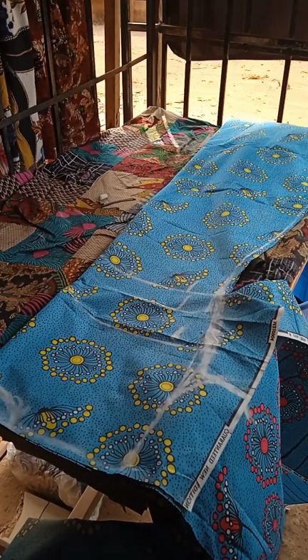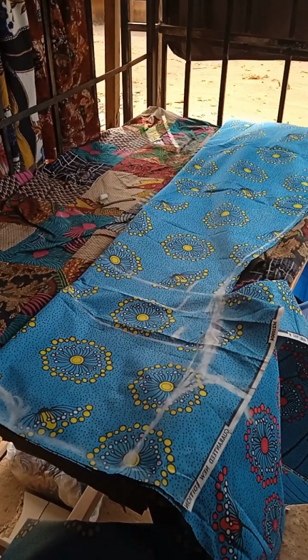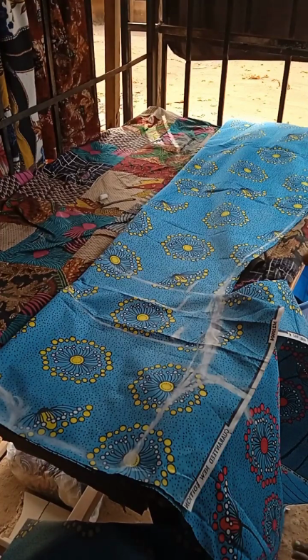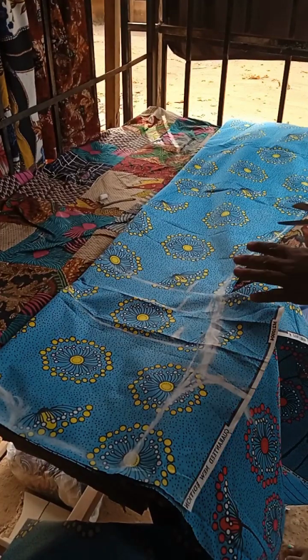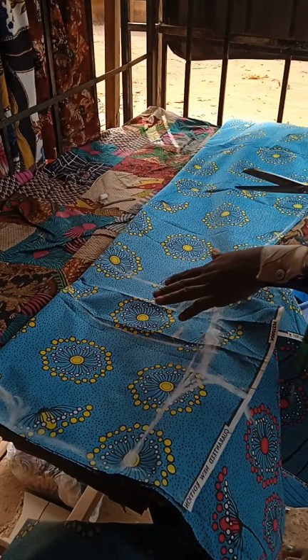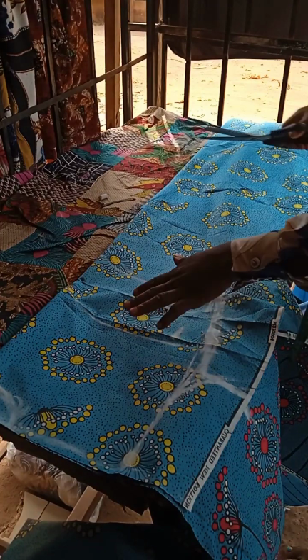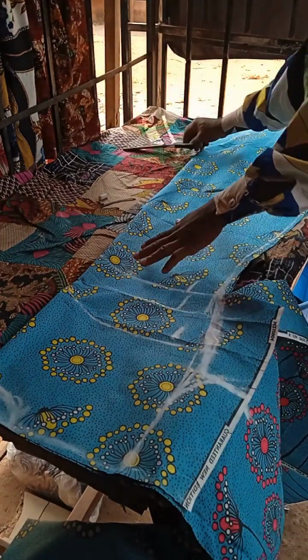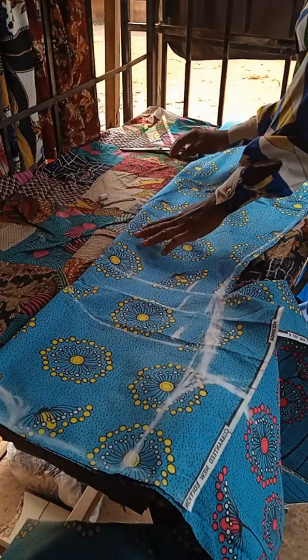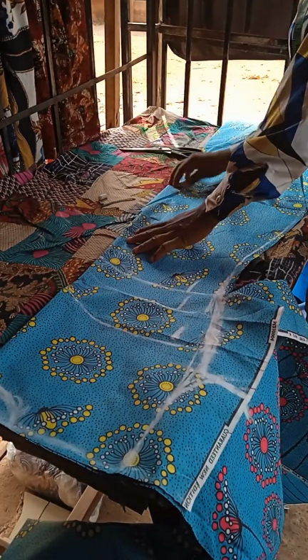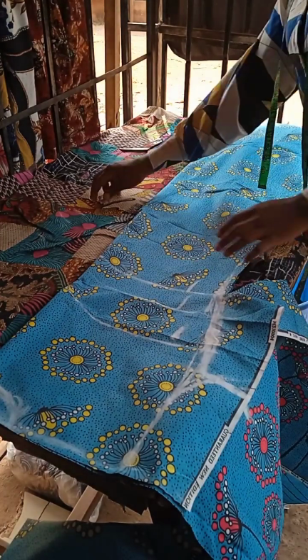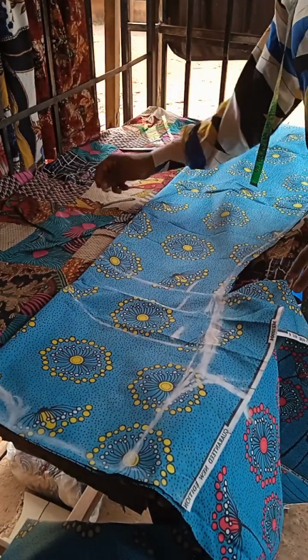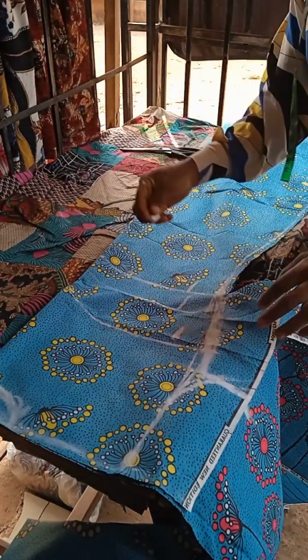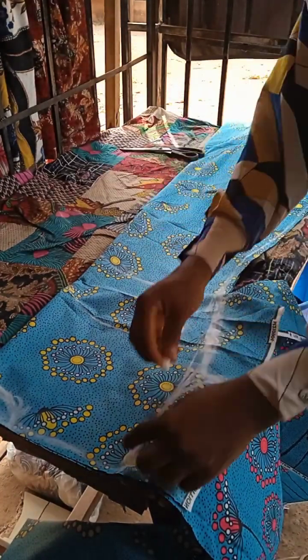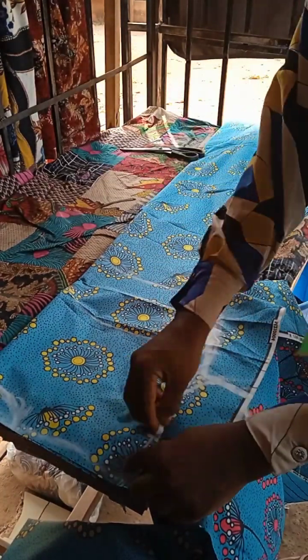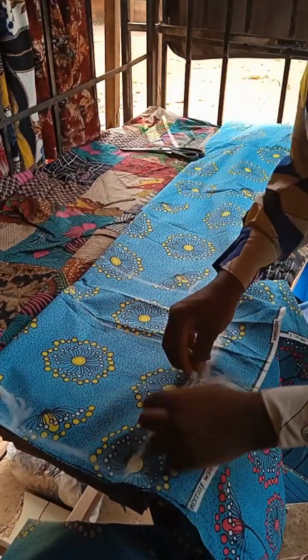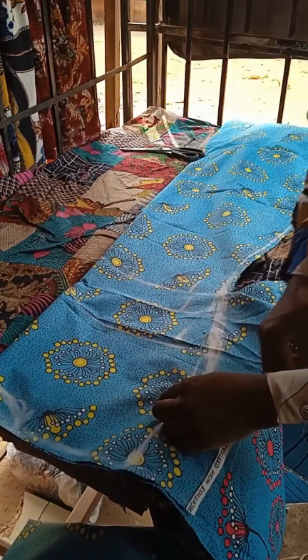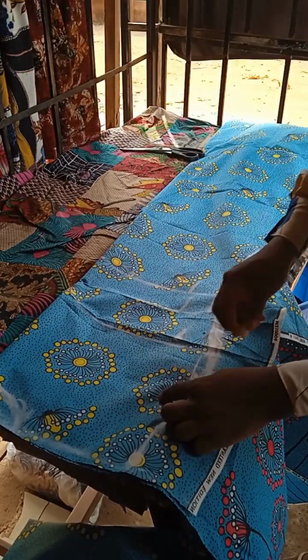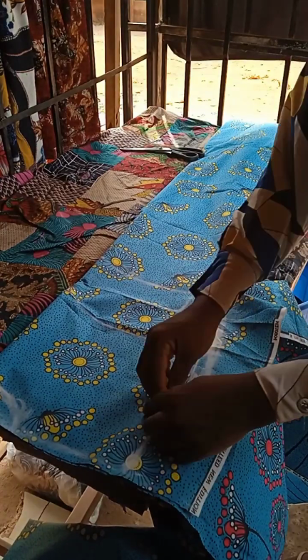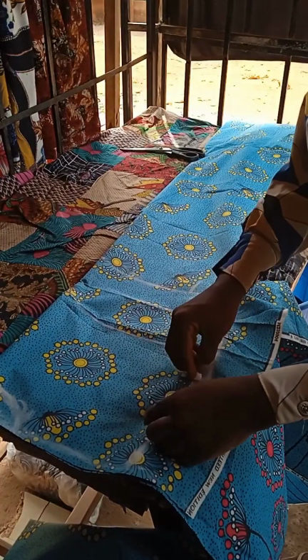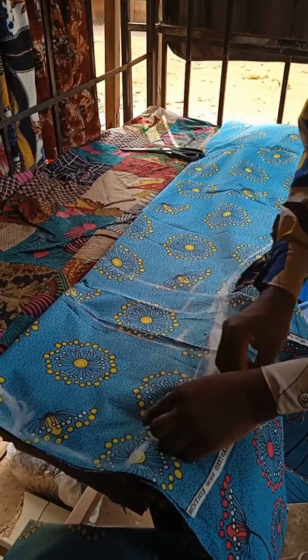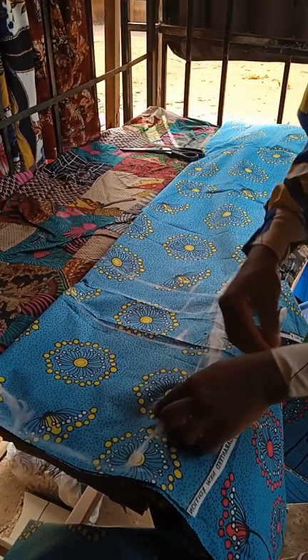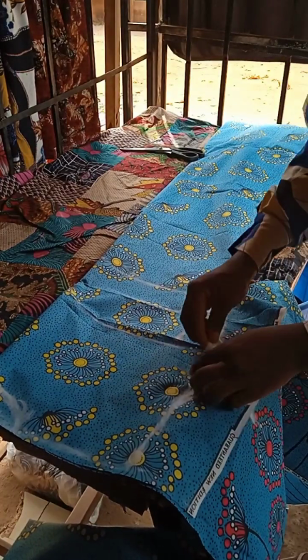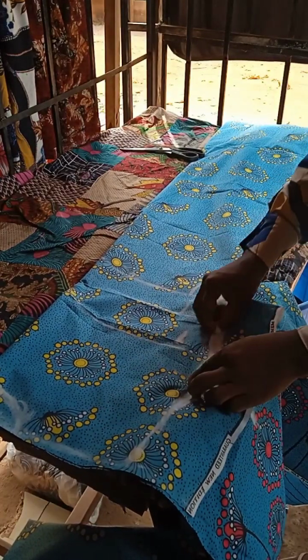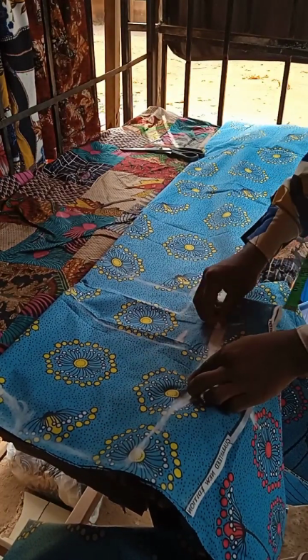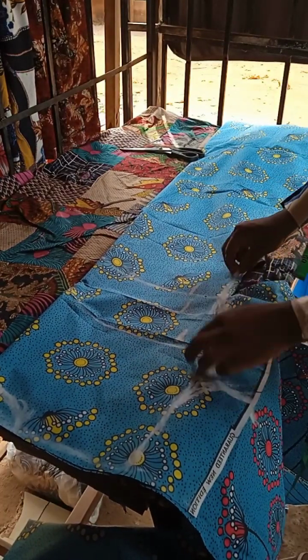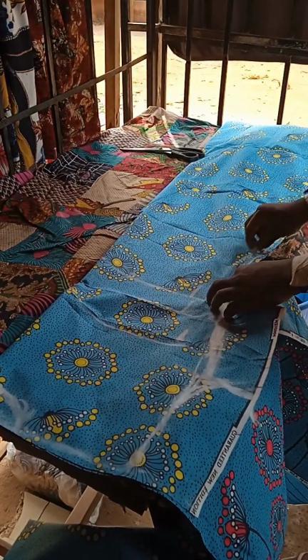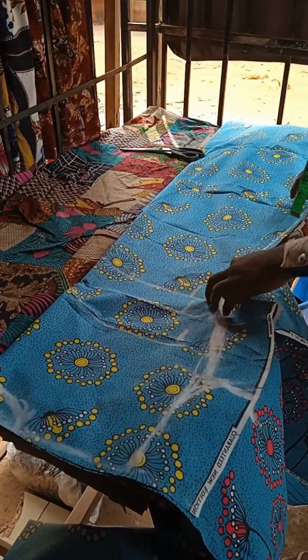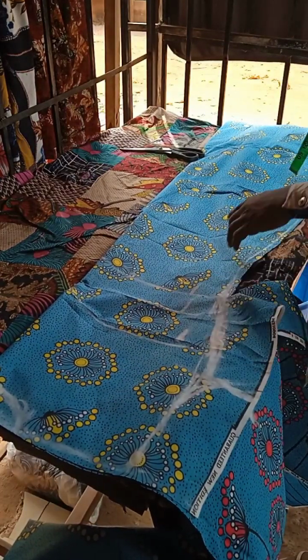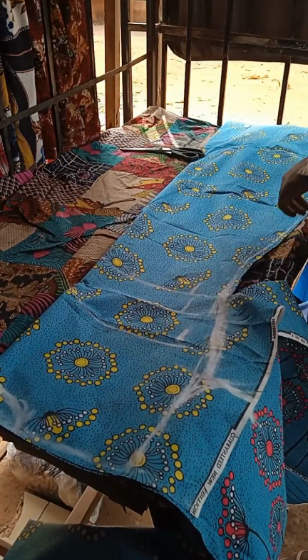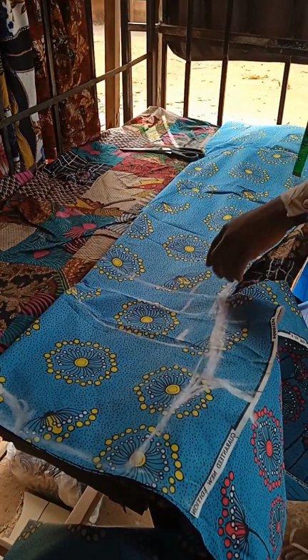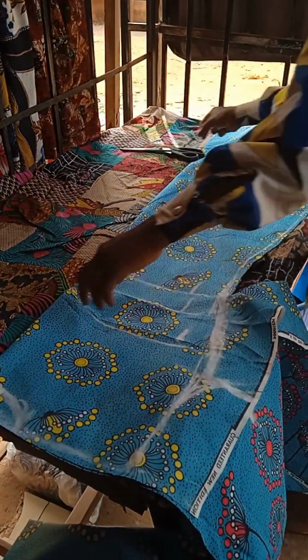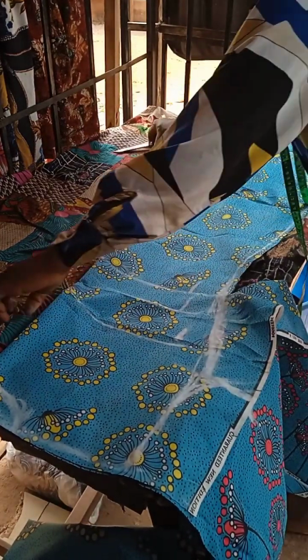So guys, this is it. I have now put my armhole and I have marked my bust, then give this the A-line distortion.